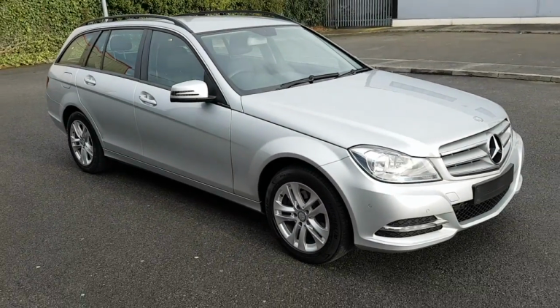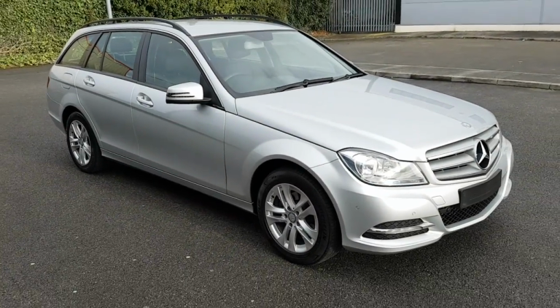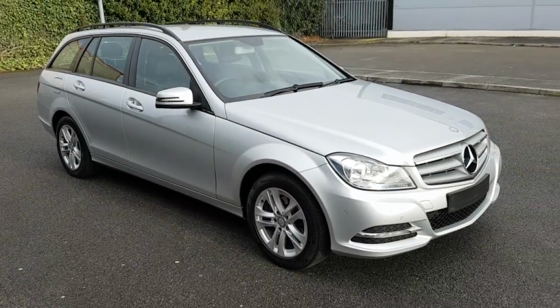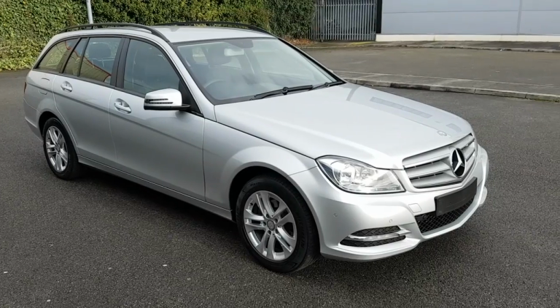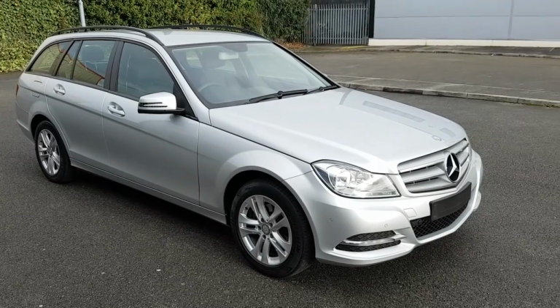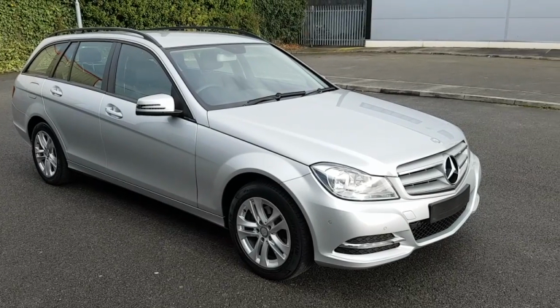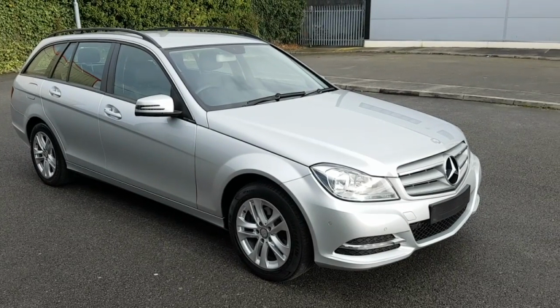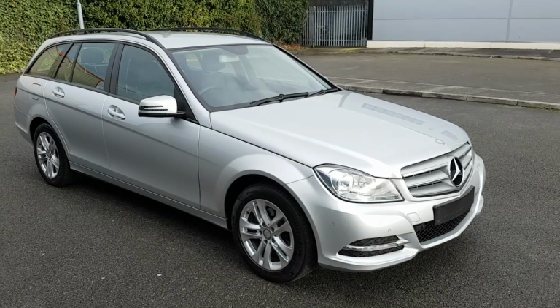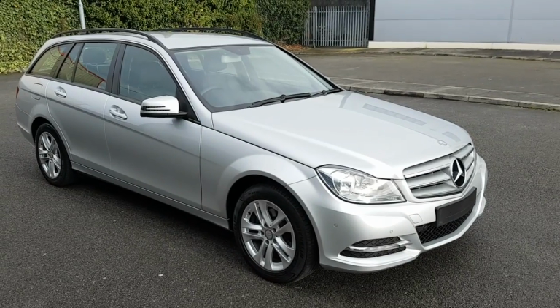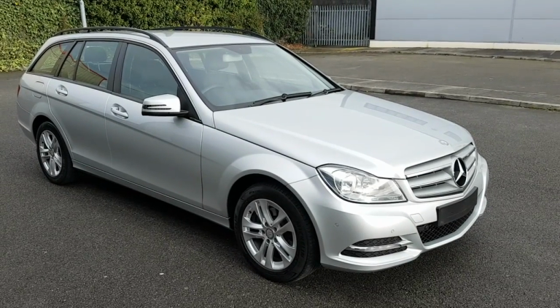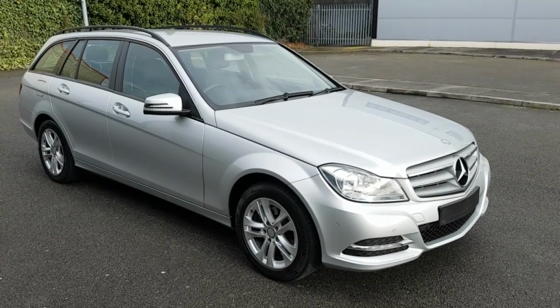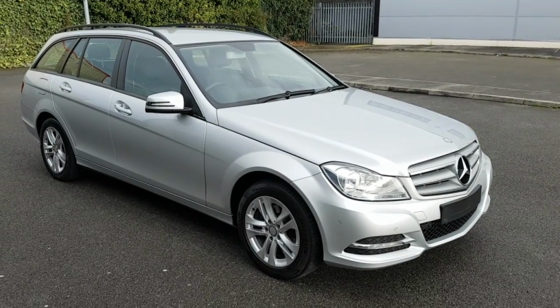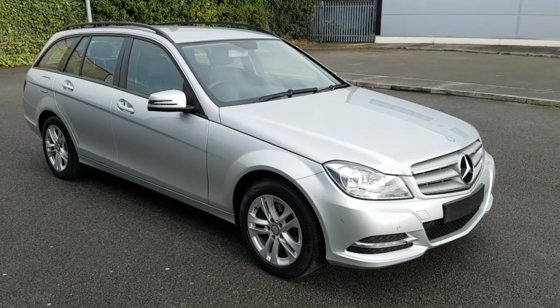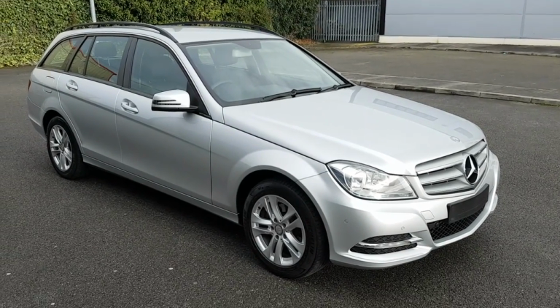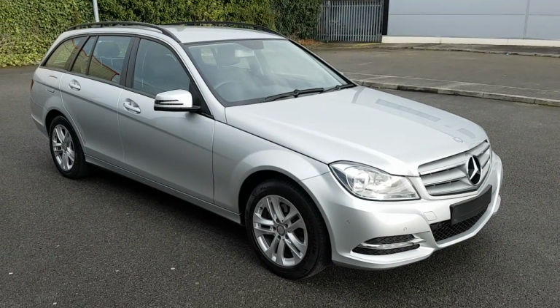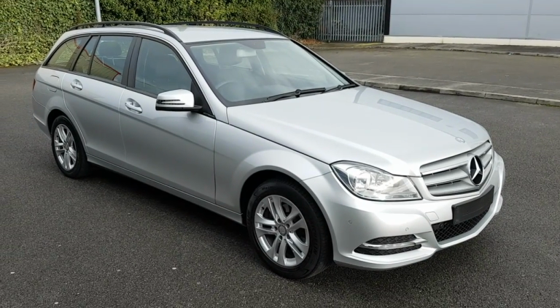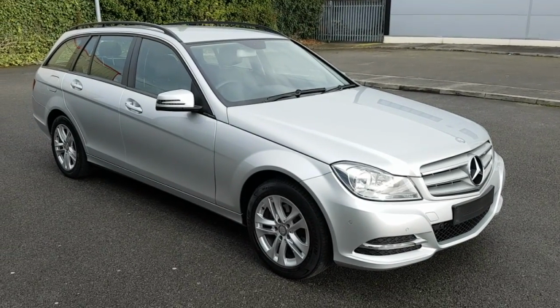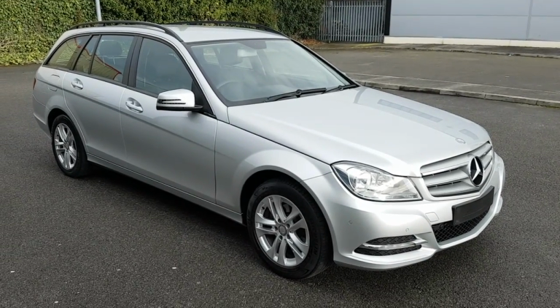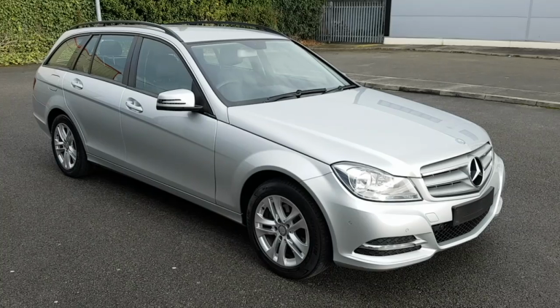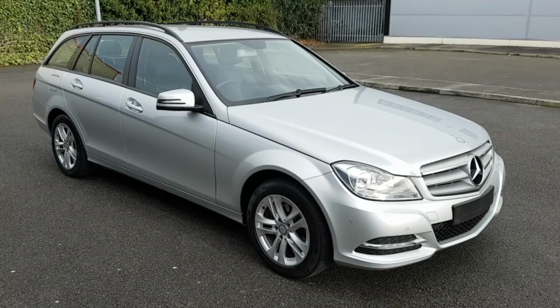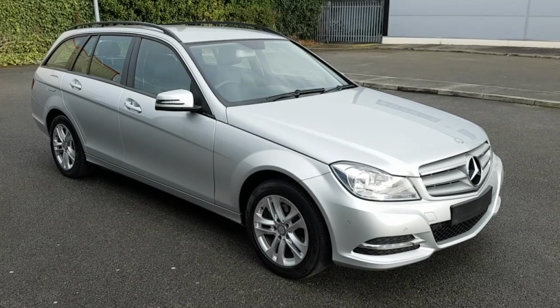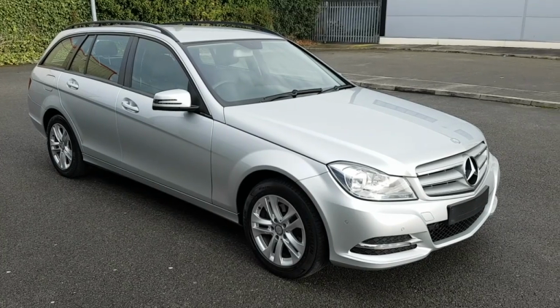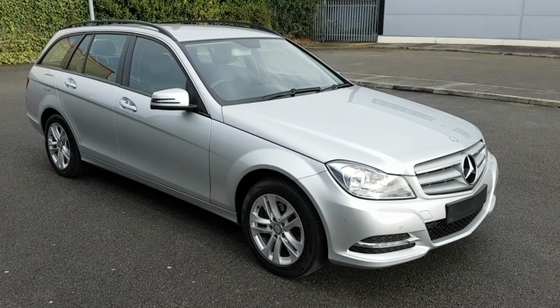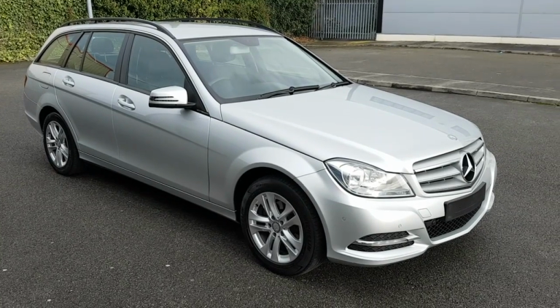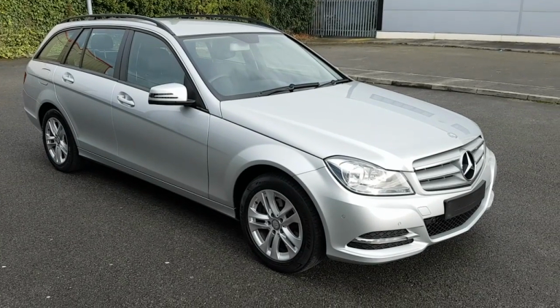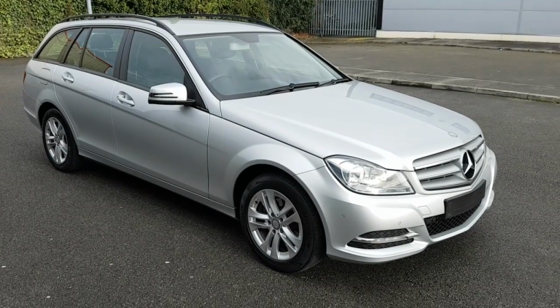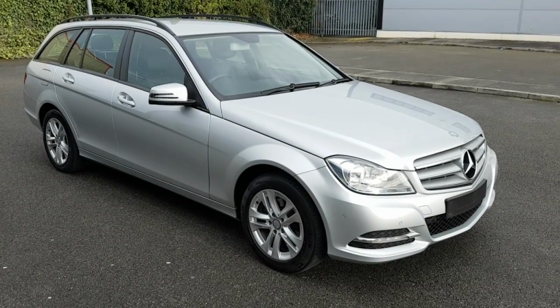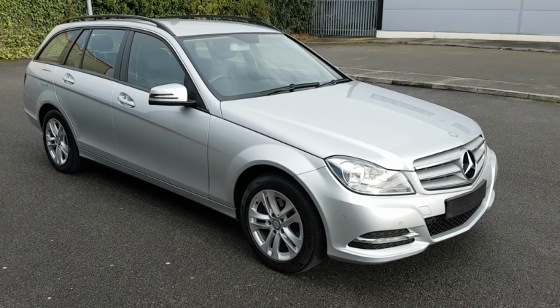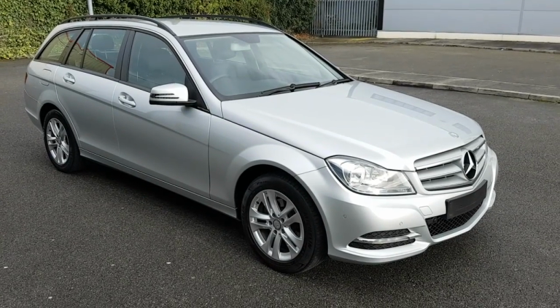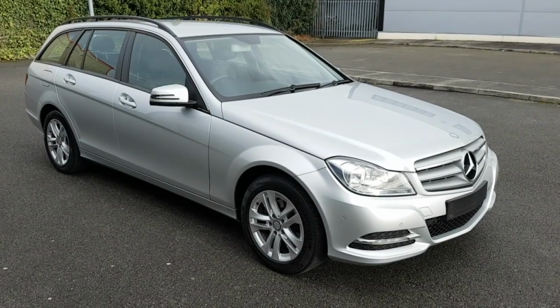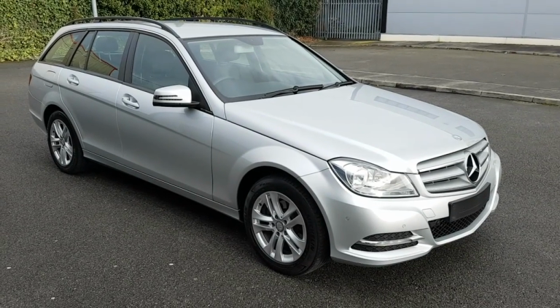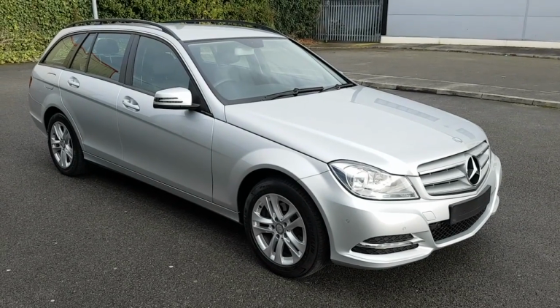For more information on this car, see our website at www.glencattlecars.ie or call Glenn on 087 262 8627.